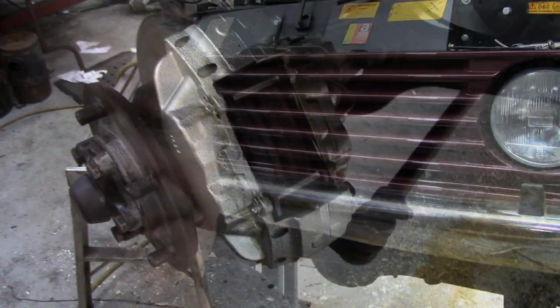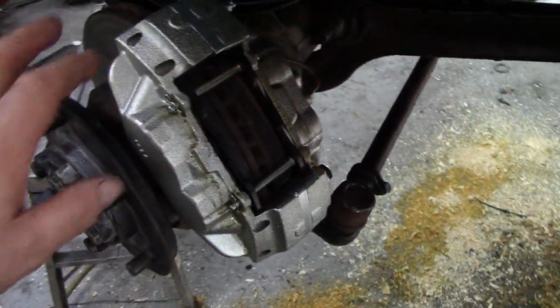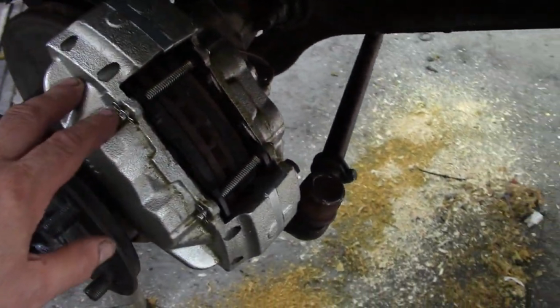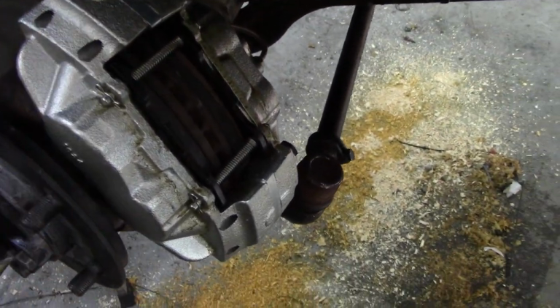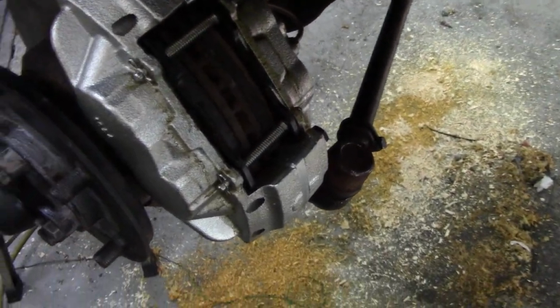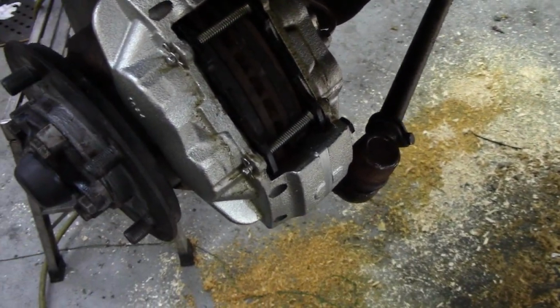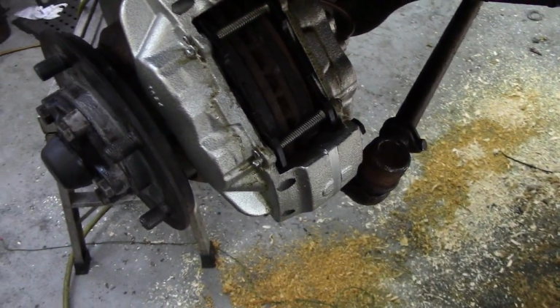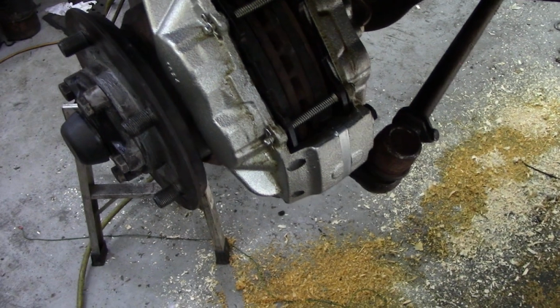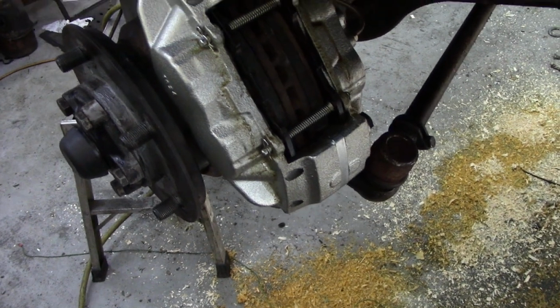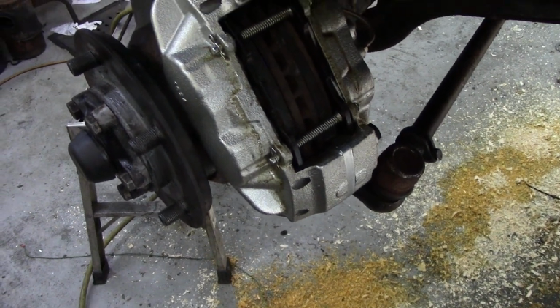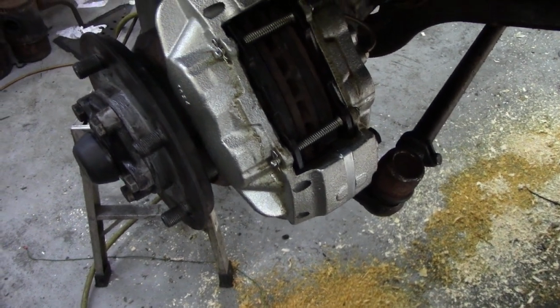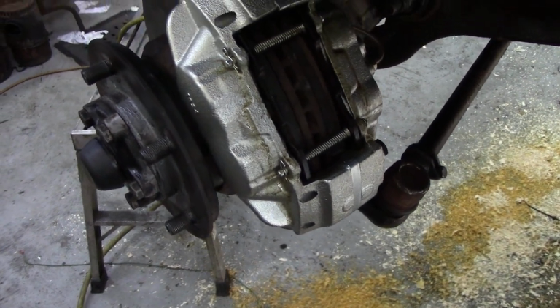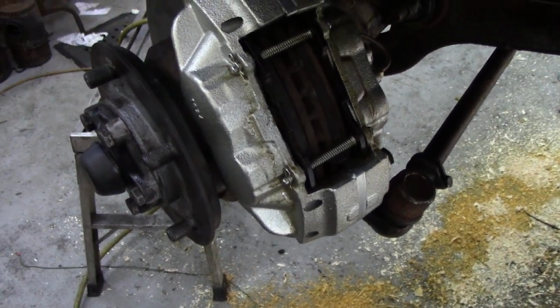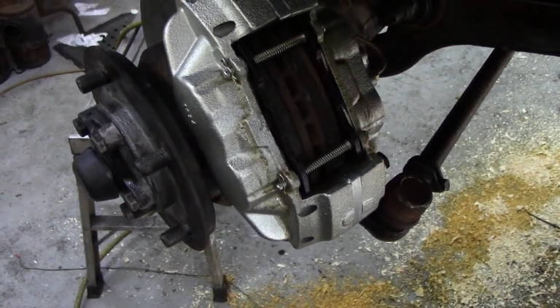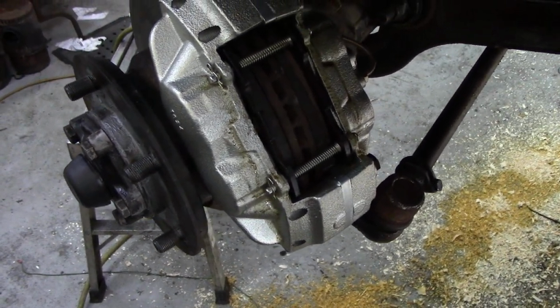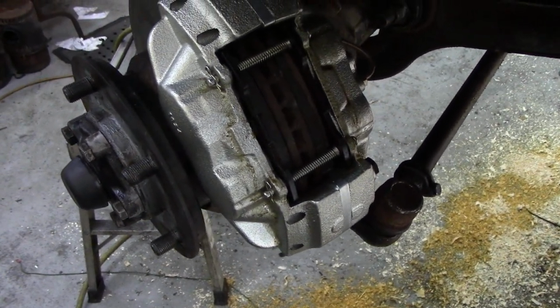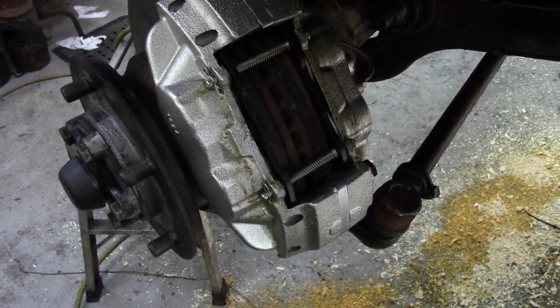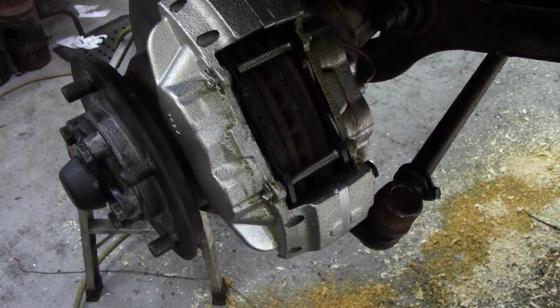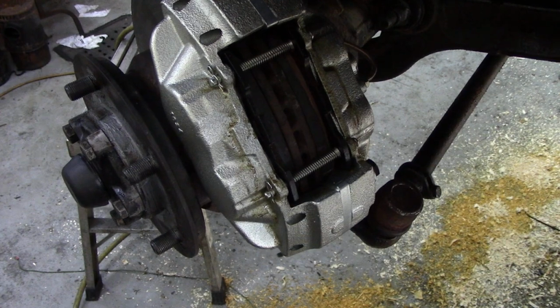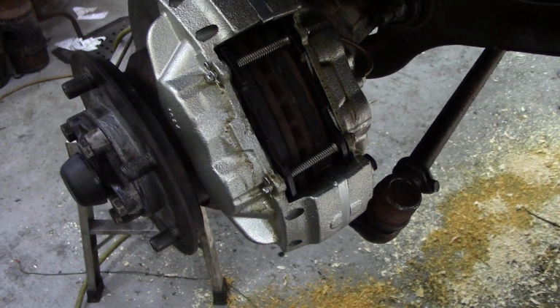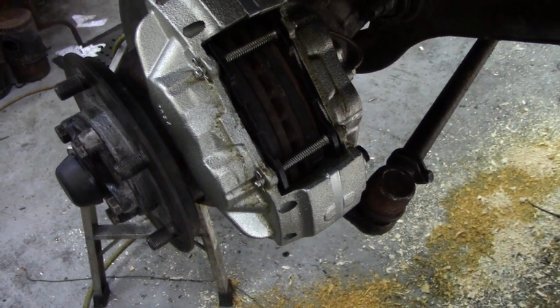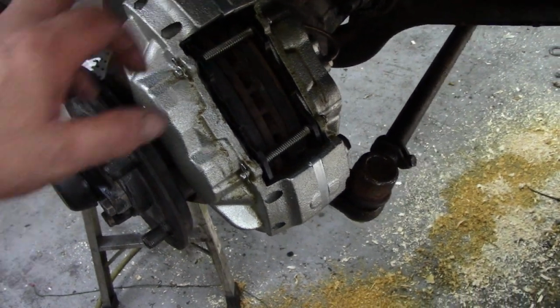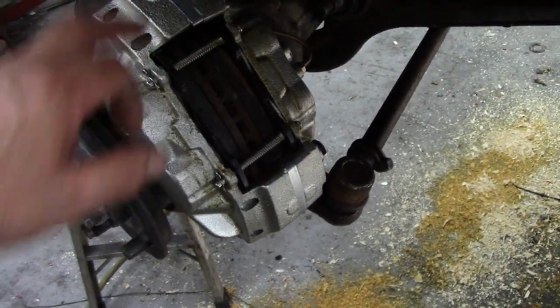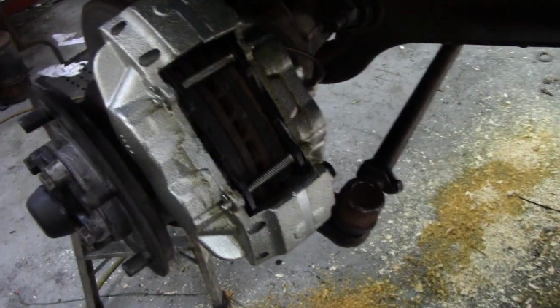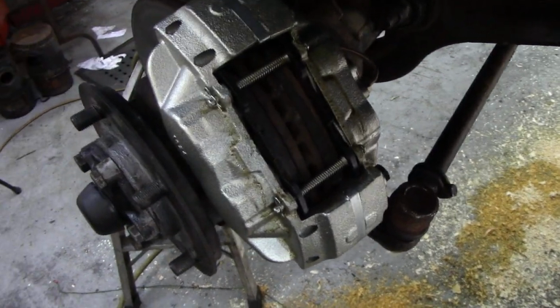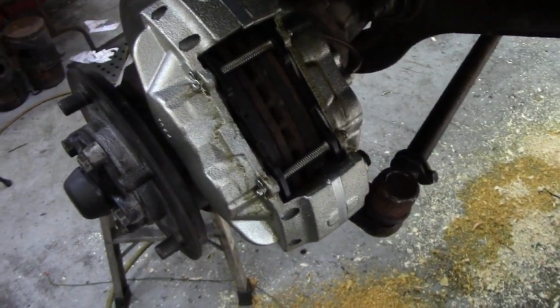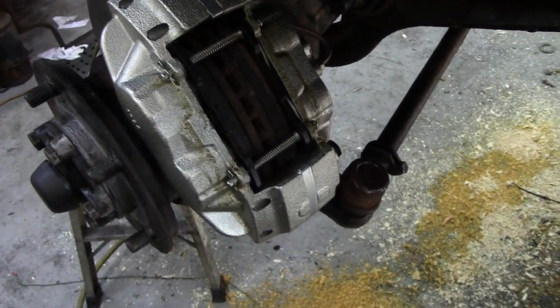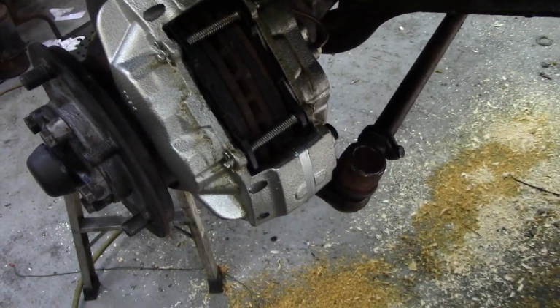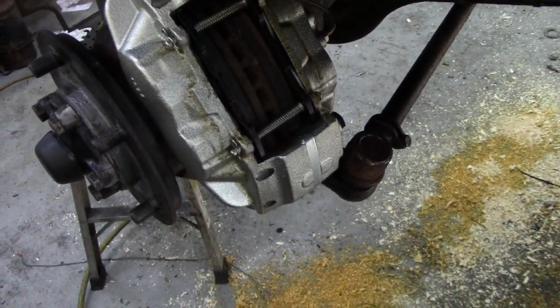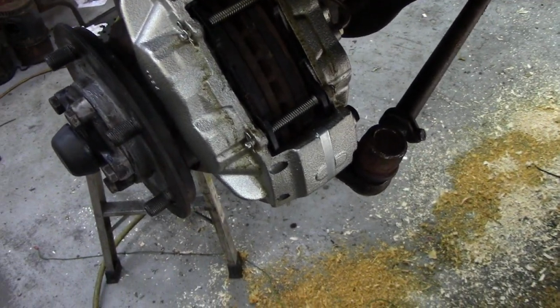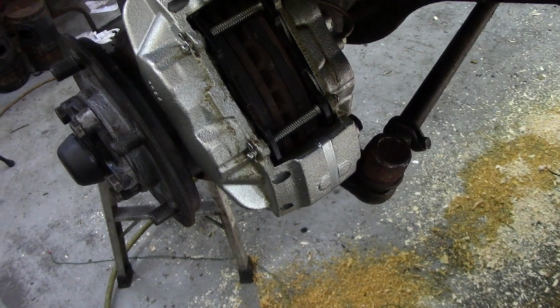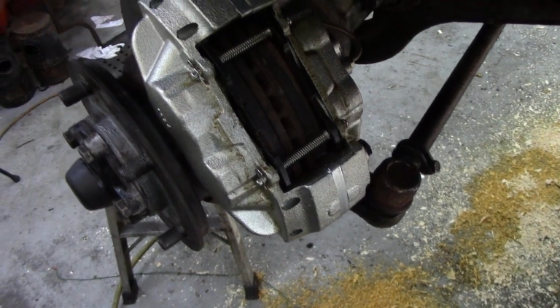These are Defender brakes with Ferodo pads in, and they are off the 110 with the ventilated discs. Puma, TD5 — they're all the same.